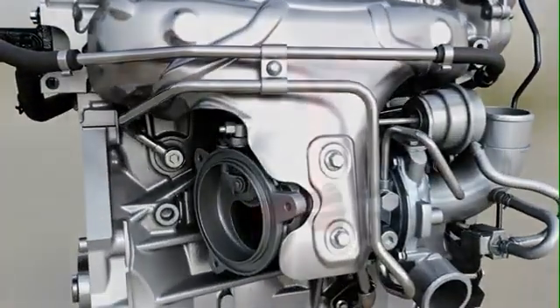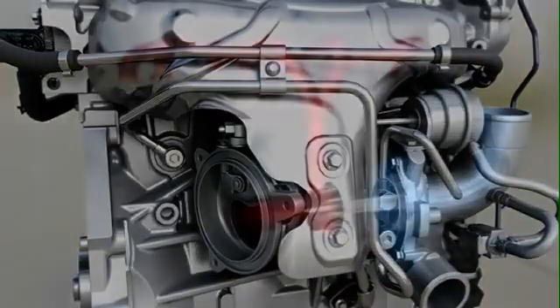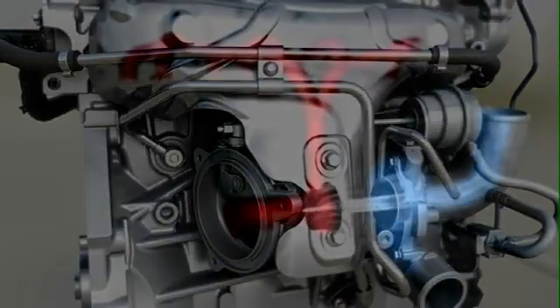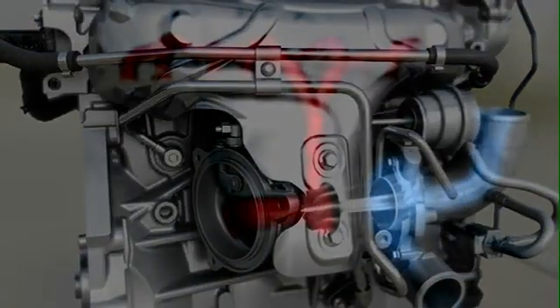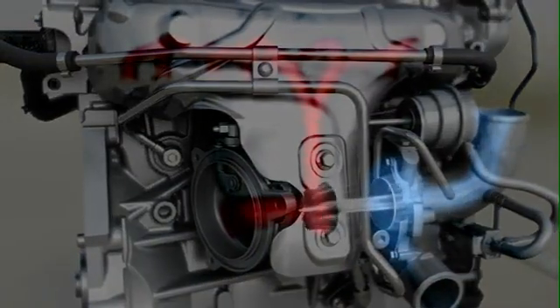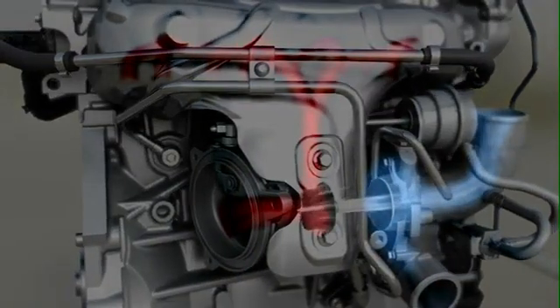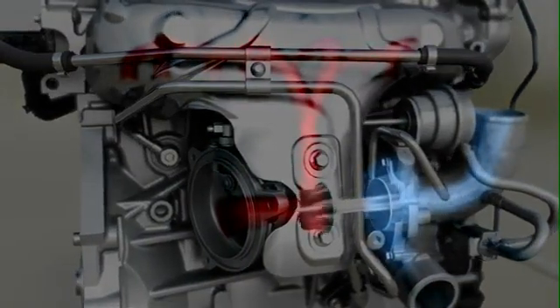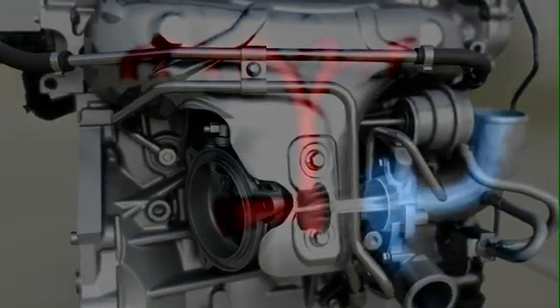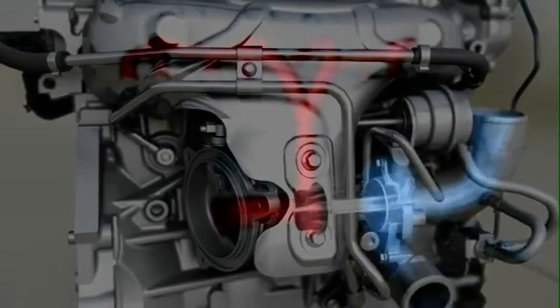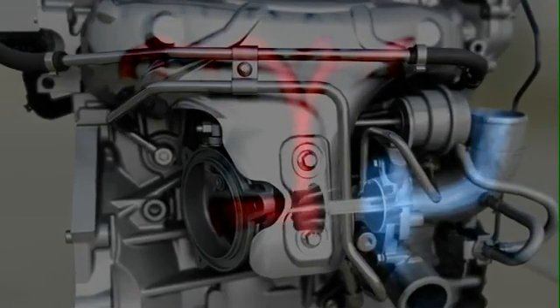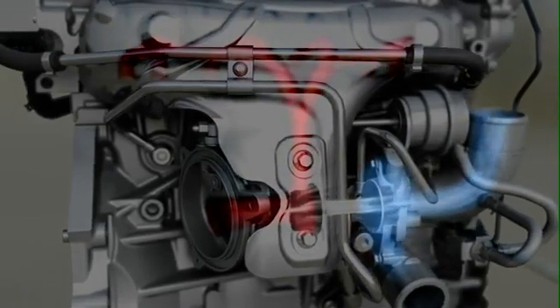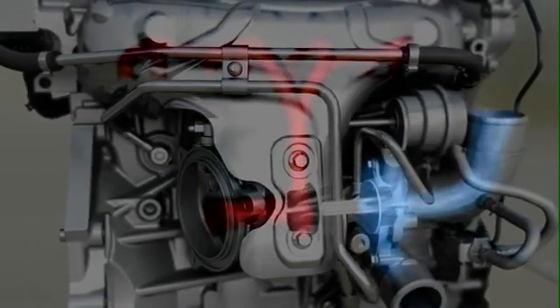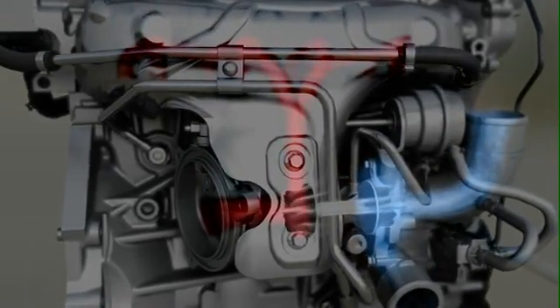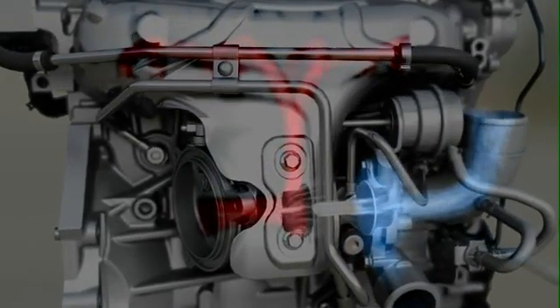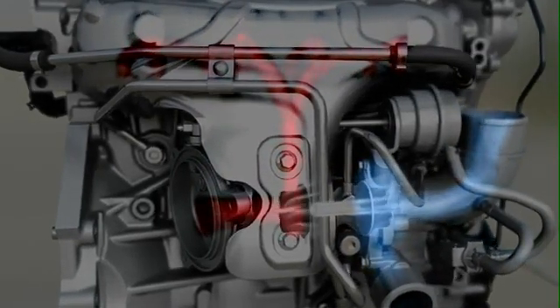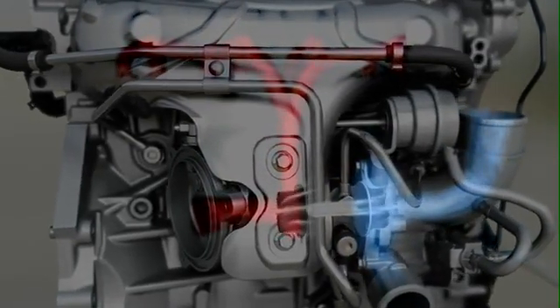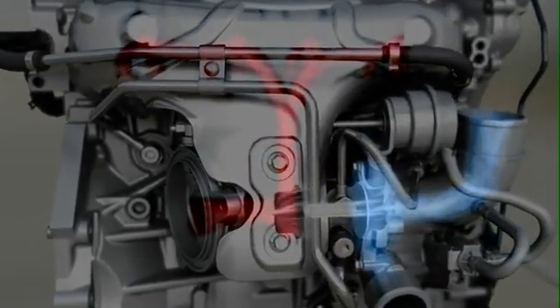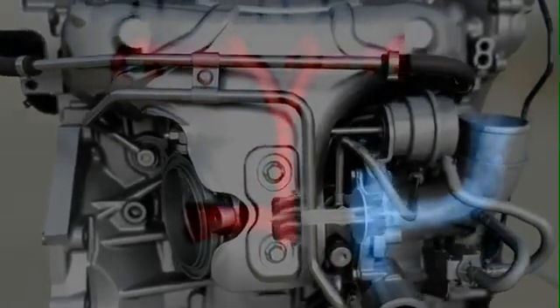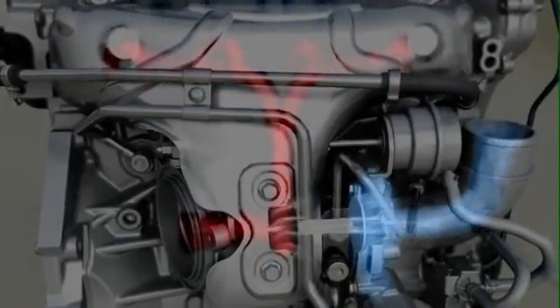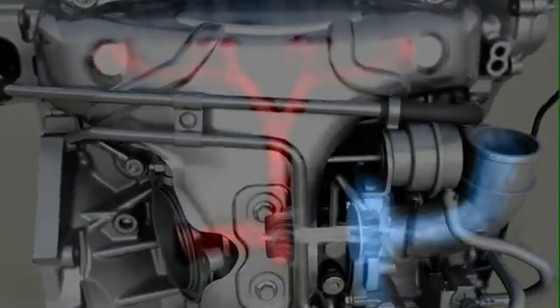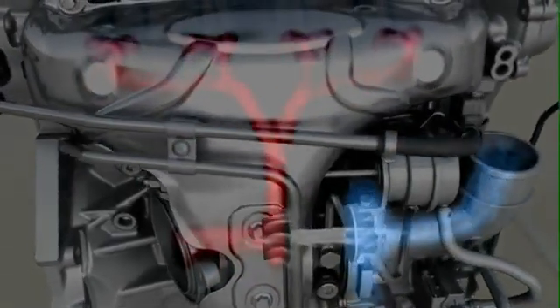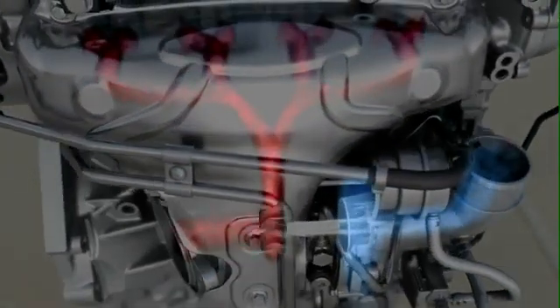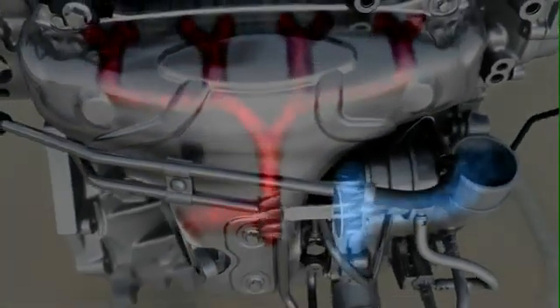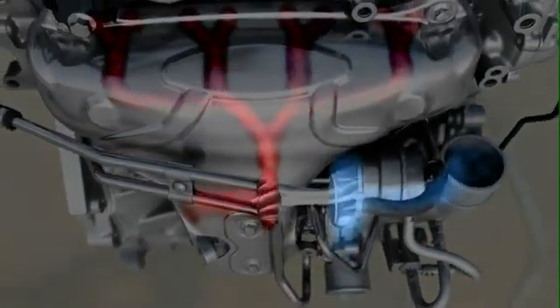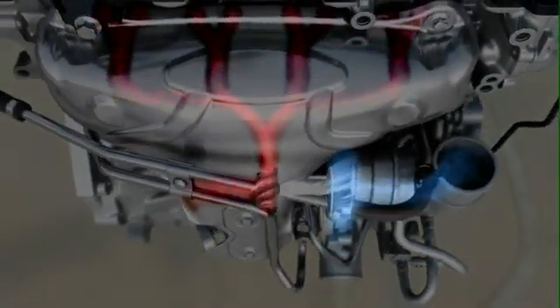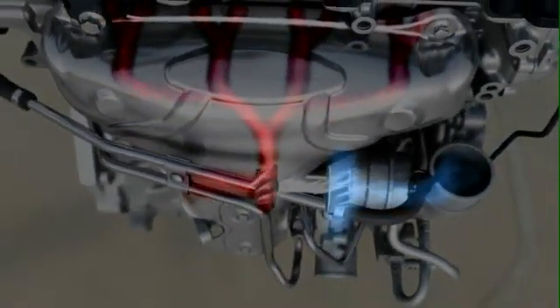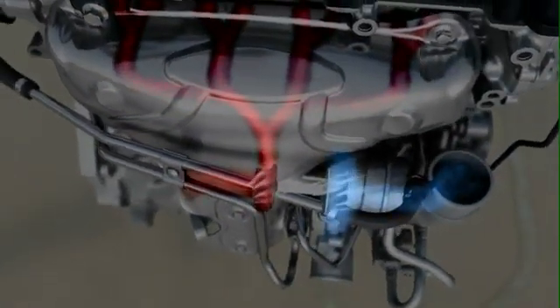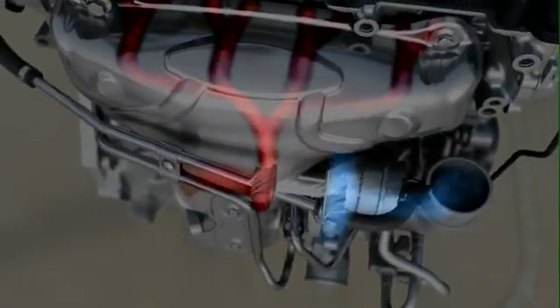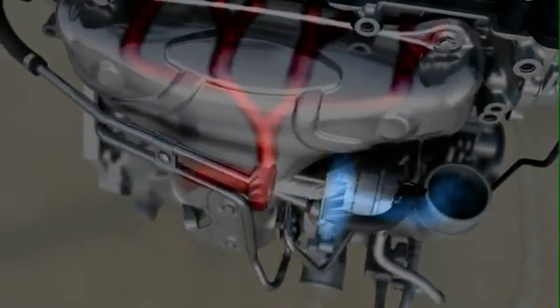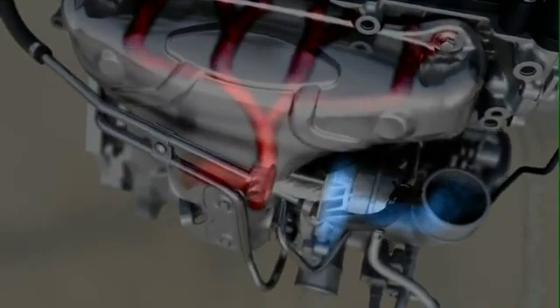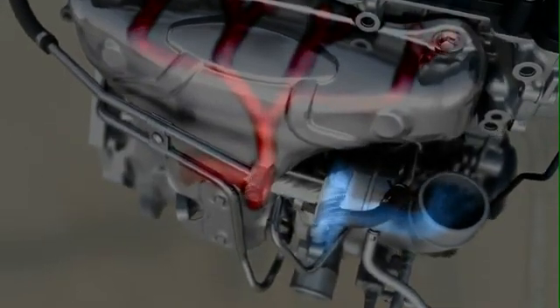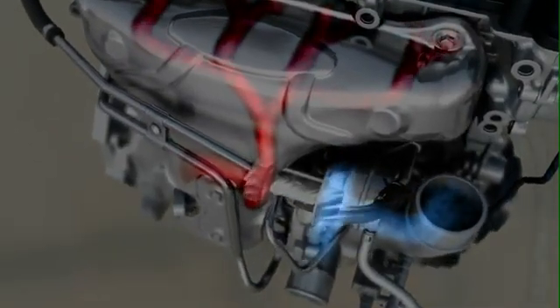The turbocharger delivers a strong low-end torque, increasing the torque and performance despite the reduced displacement. The small low-inertia rotors of the turbine enable high torque with the absolute minimum of delay during quick acceleration processes.